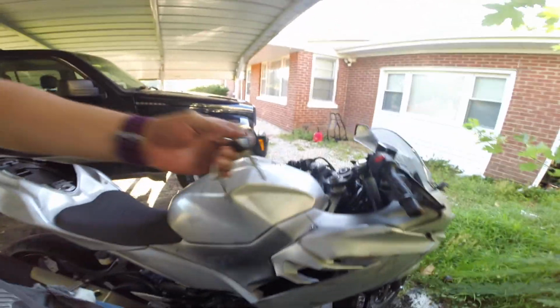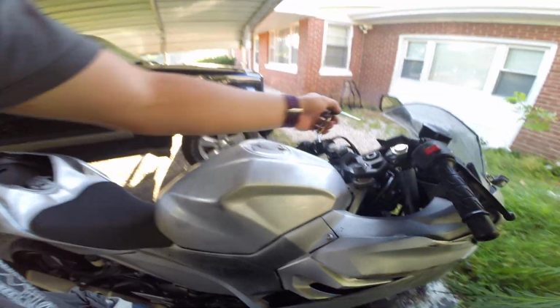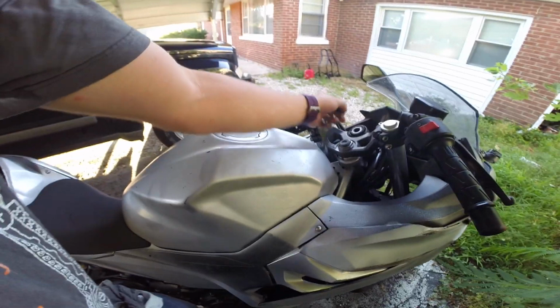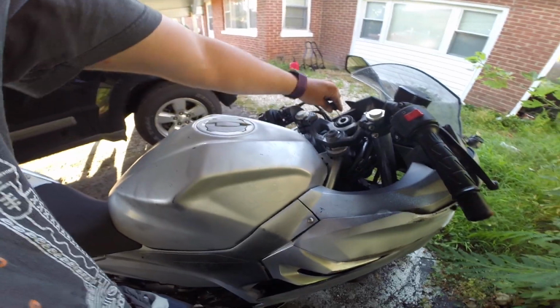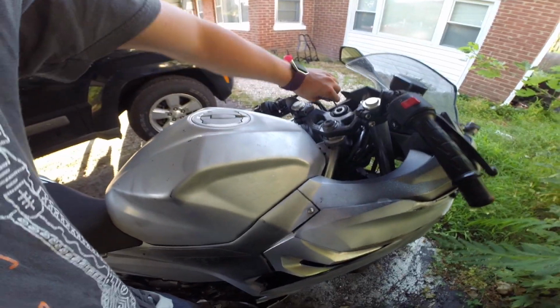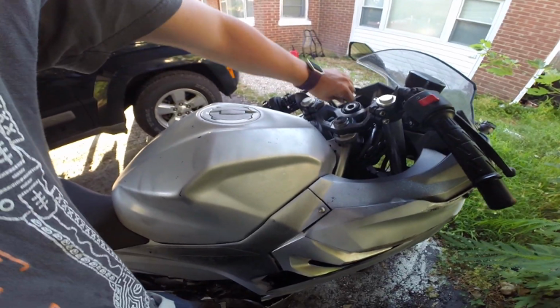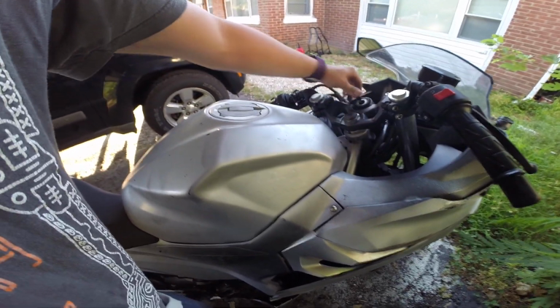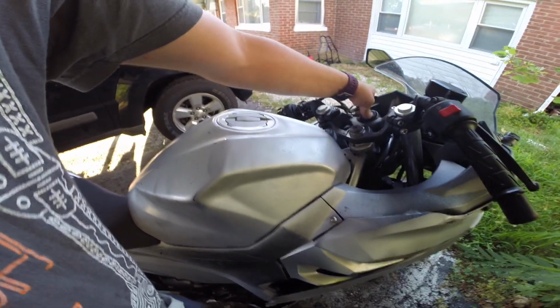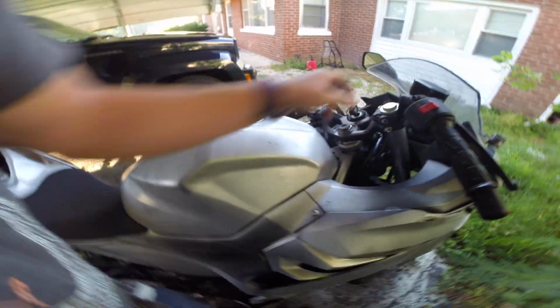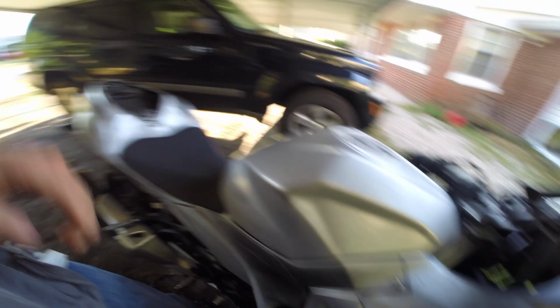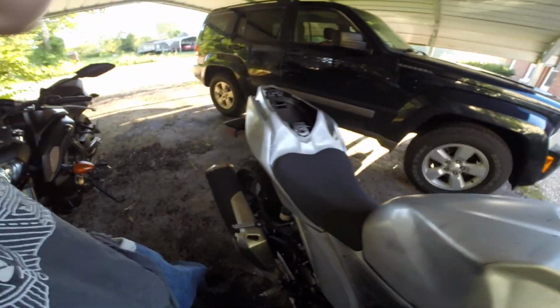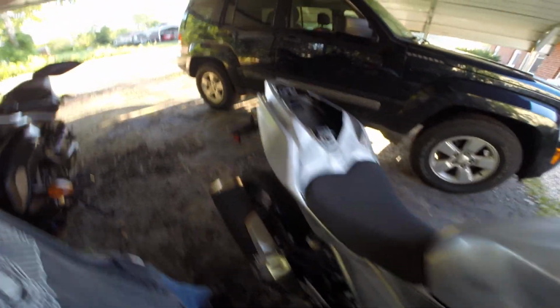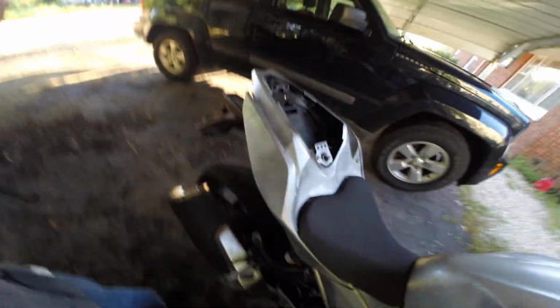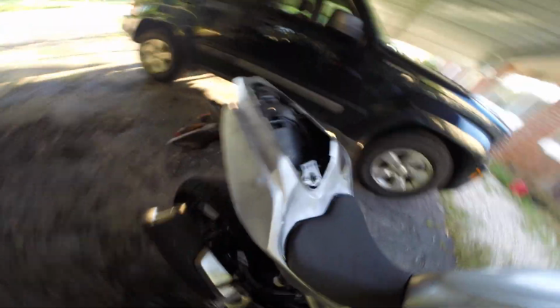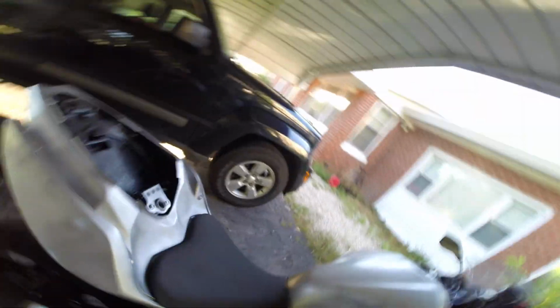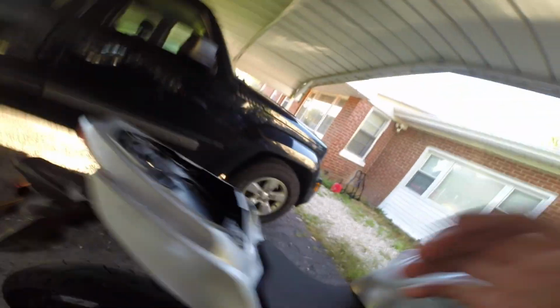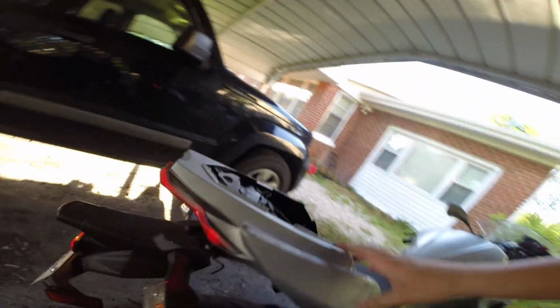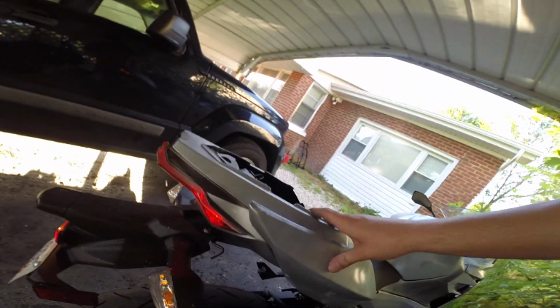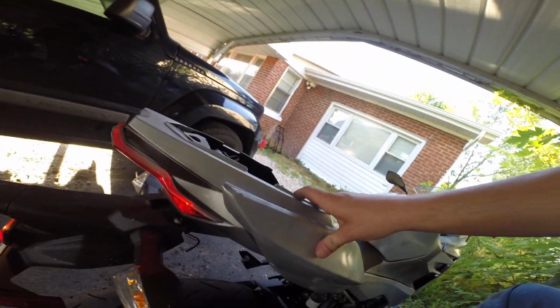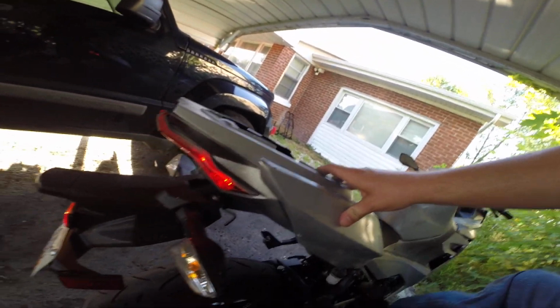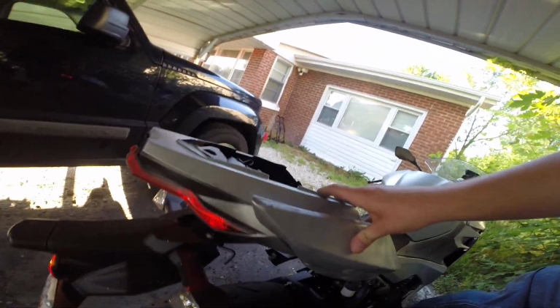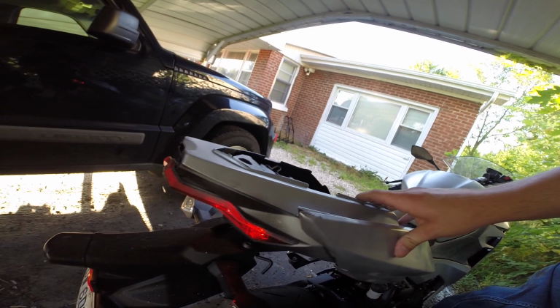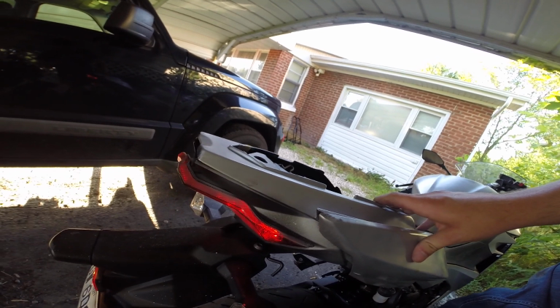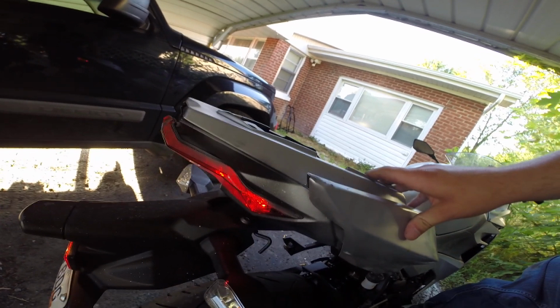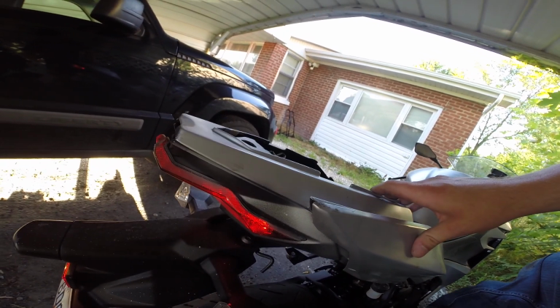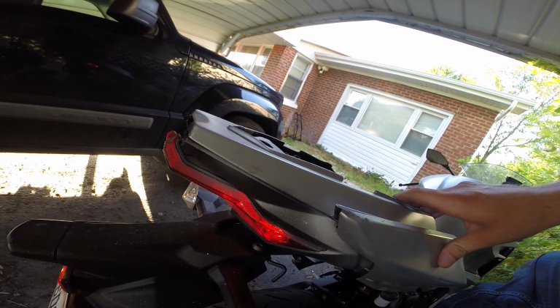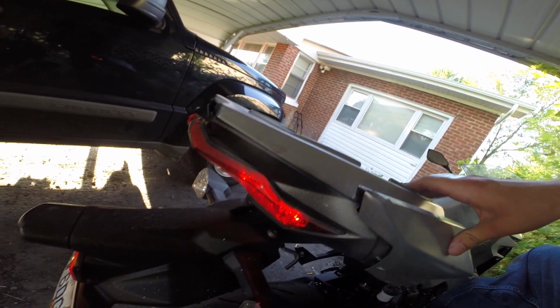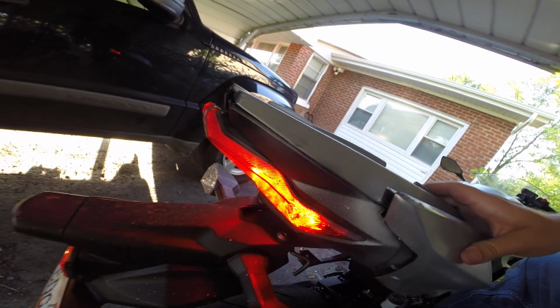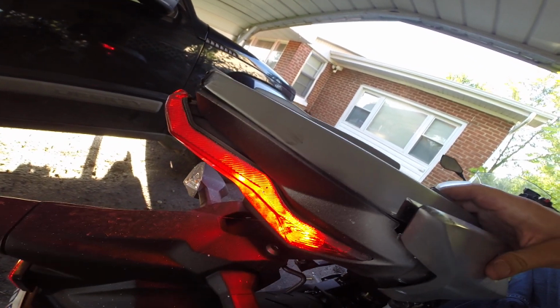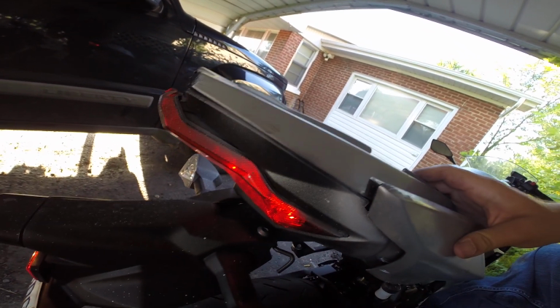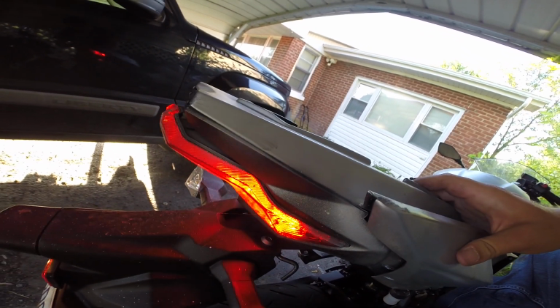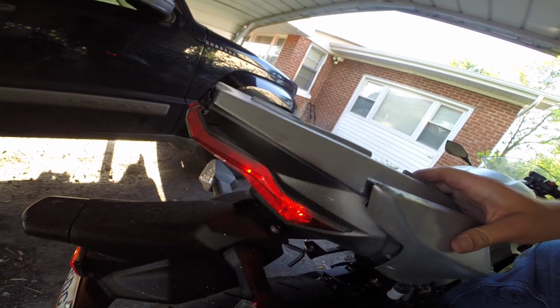Alright, moment of truth. You always, always check your brake lights. Yep, they work.